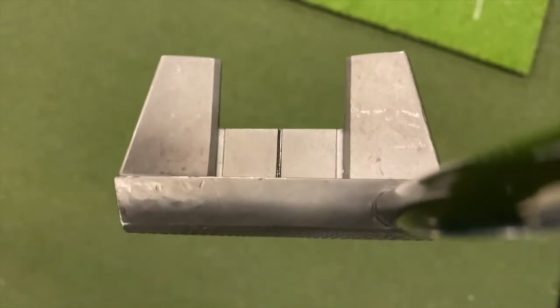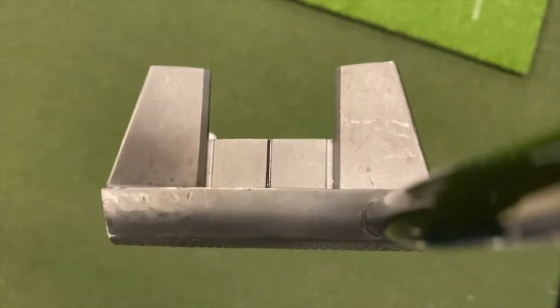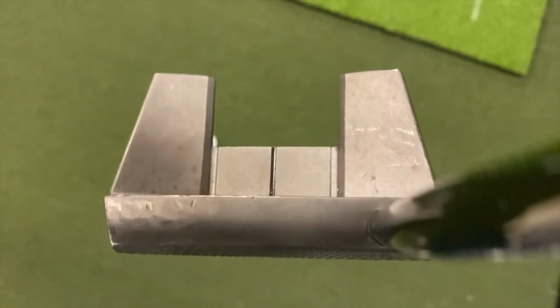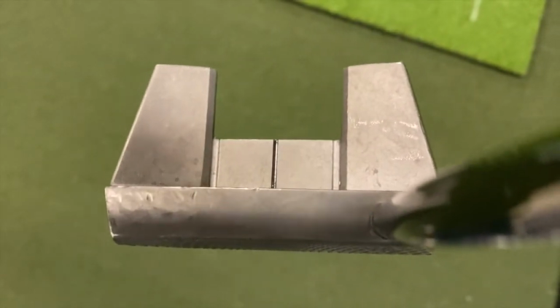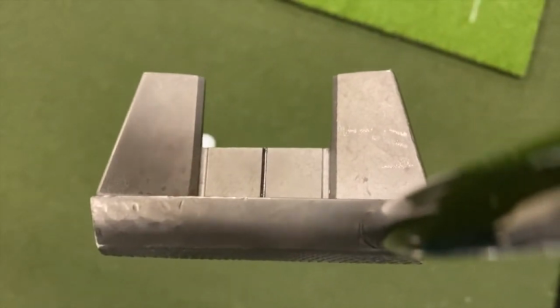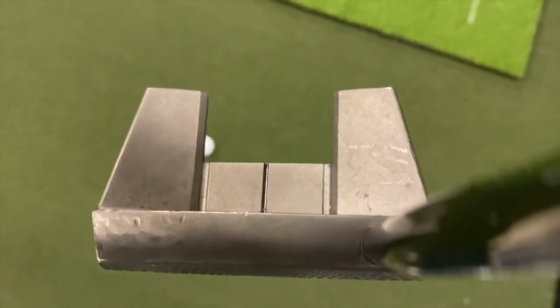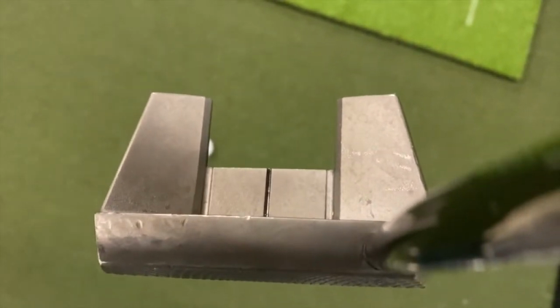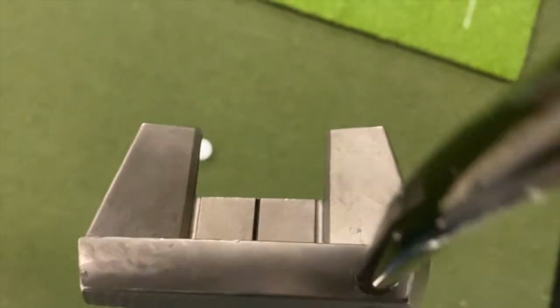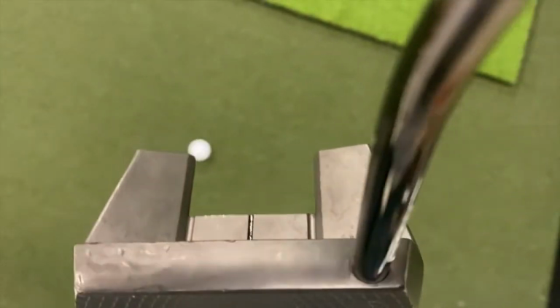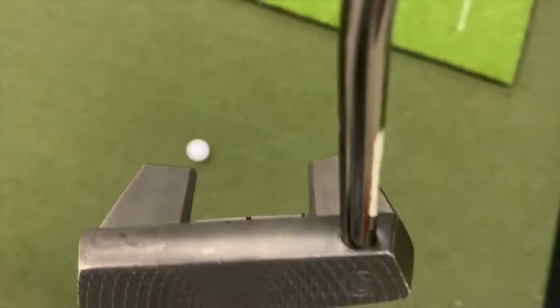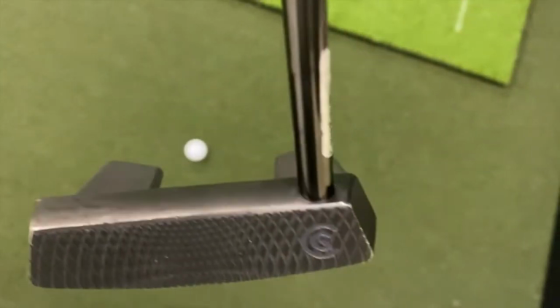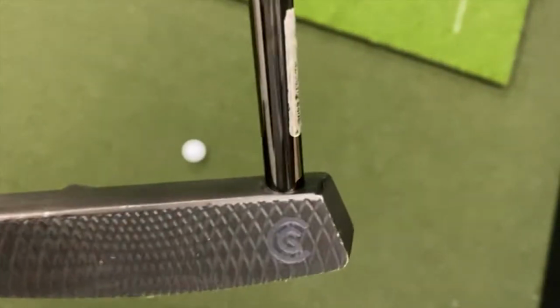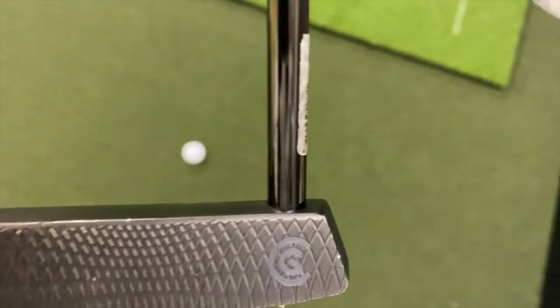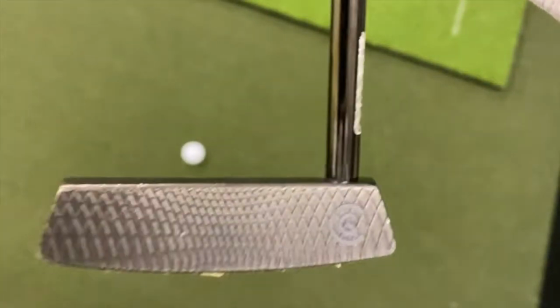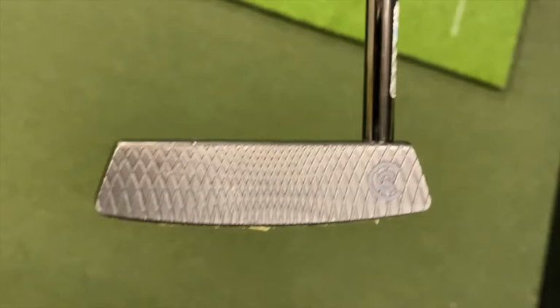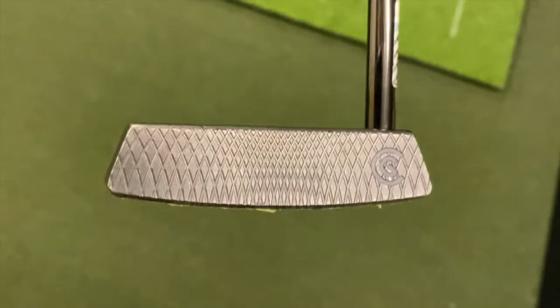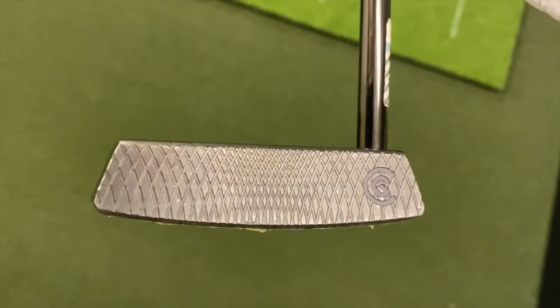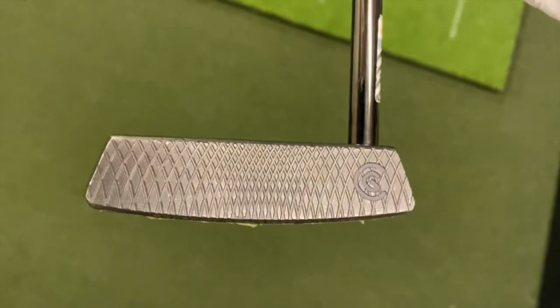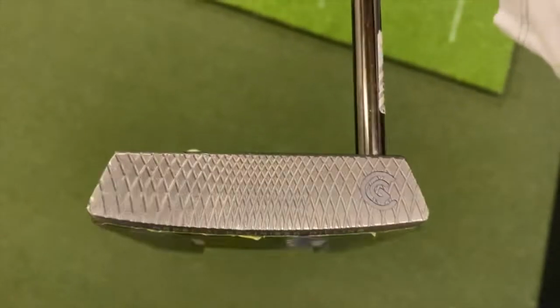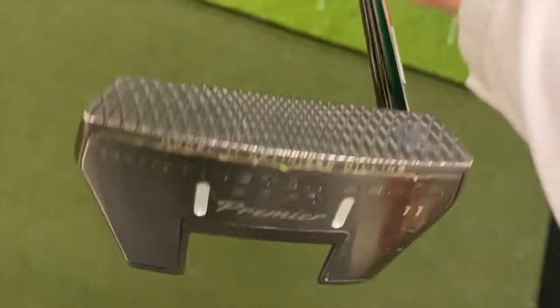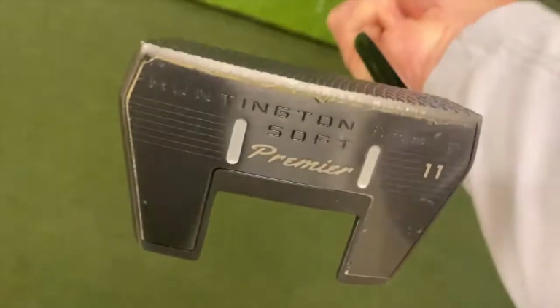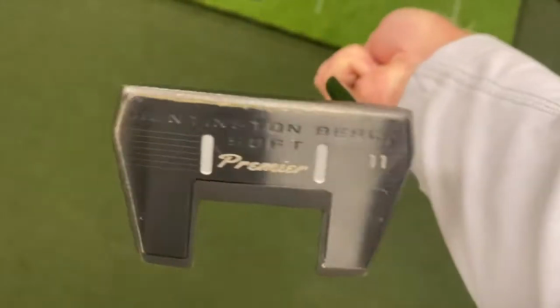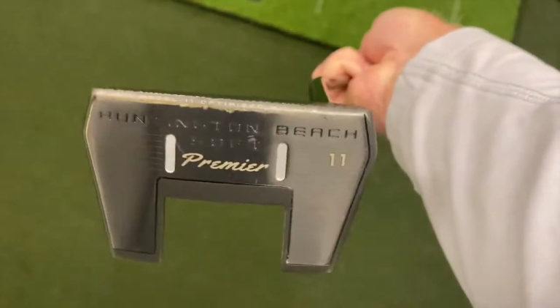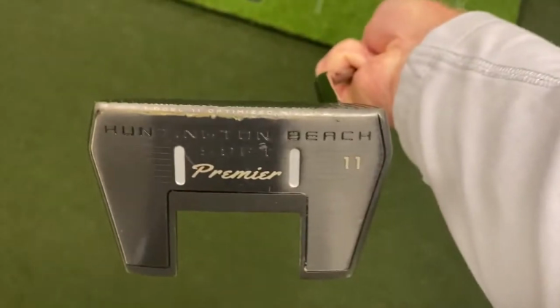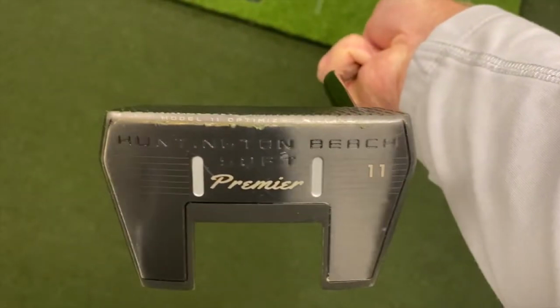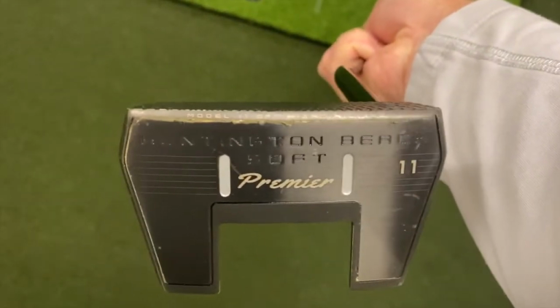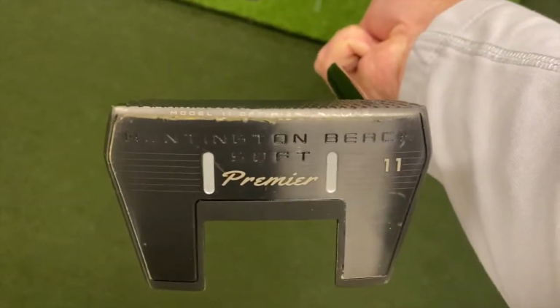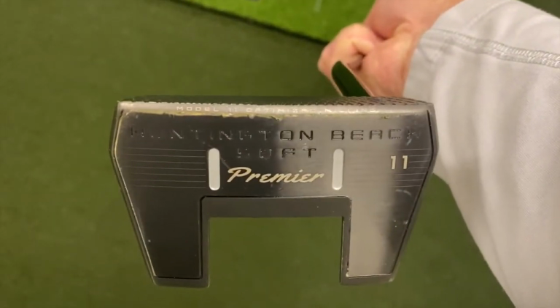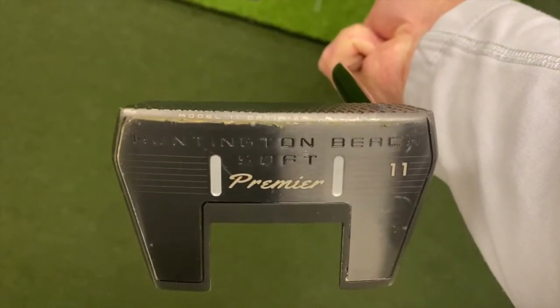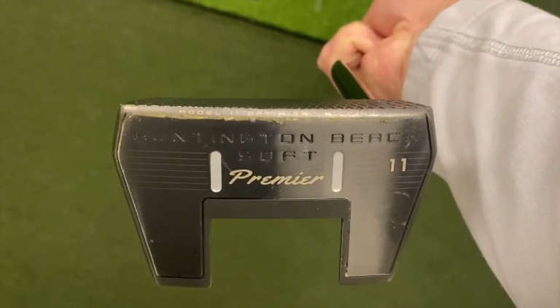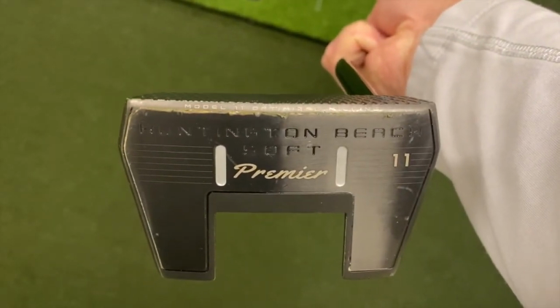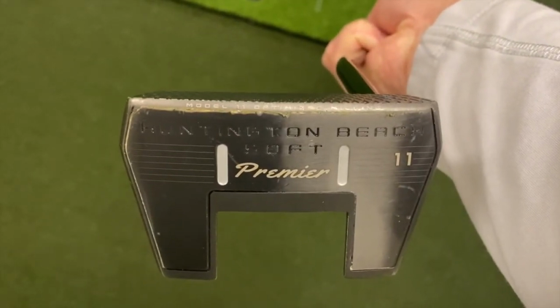Let's see if they're going to replace my PXG gamer. Until next time.